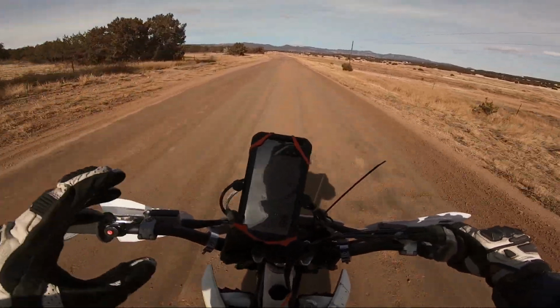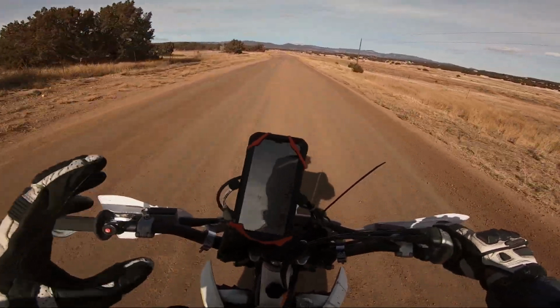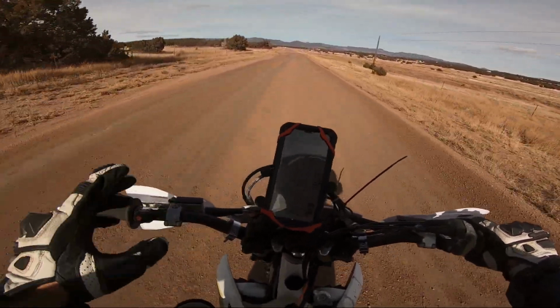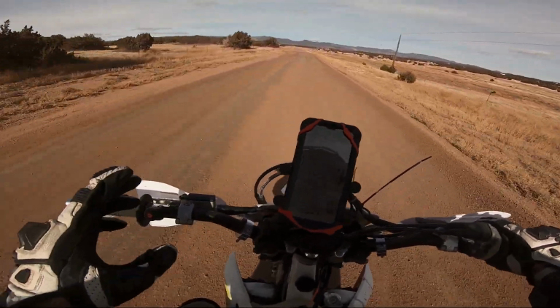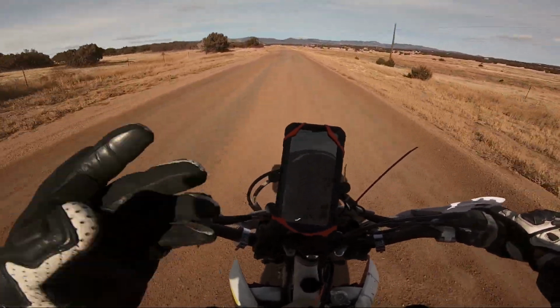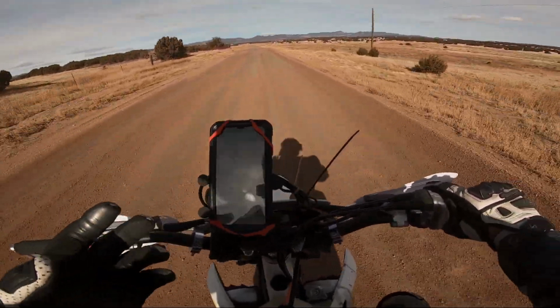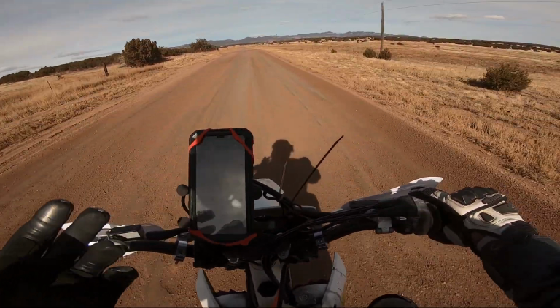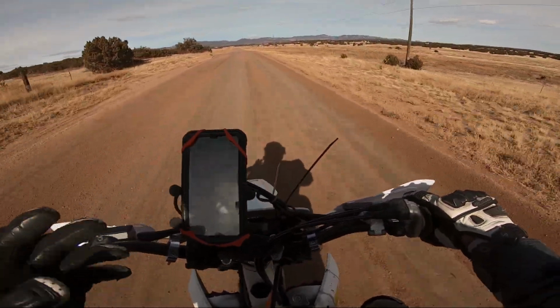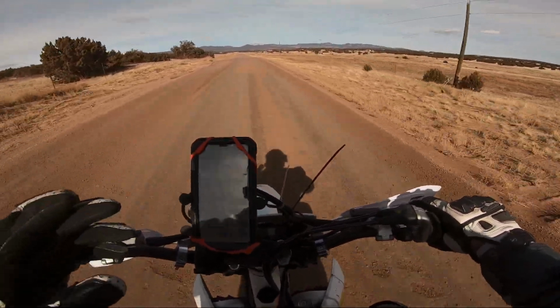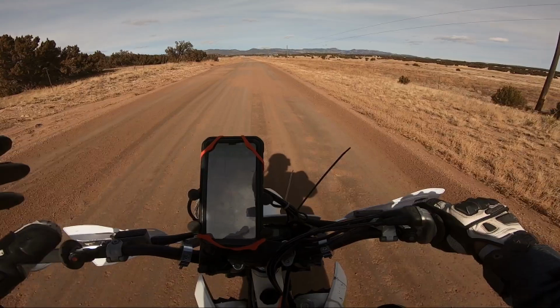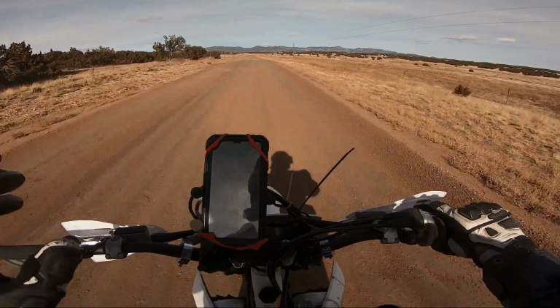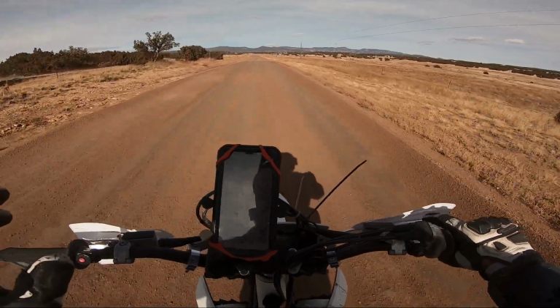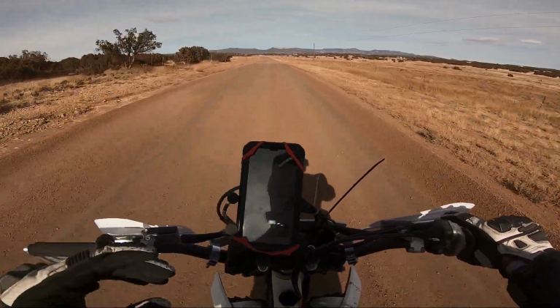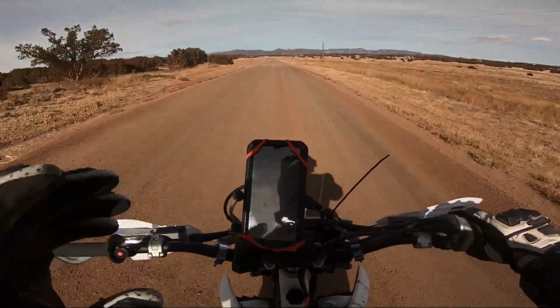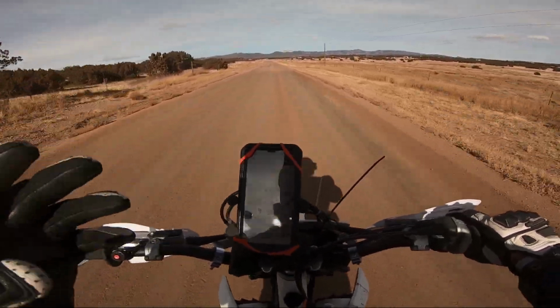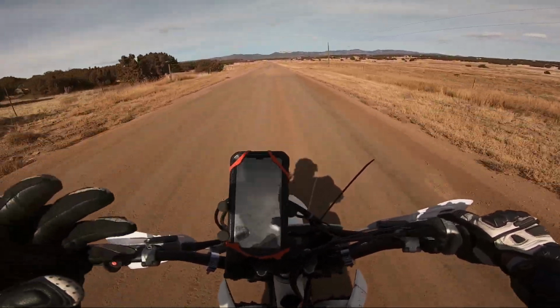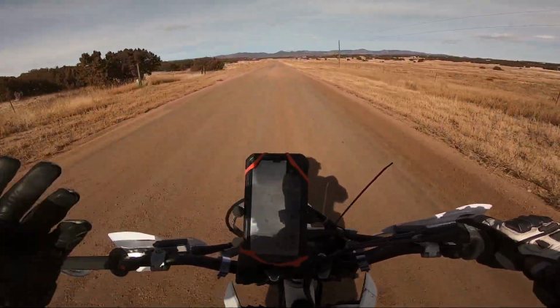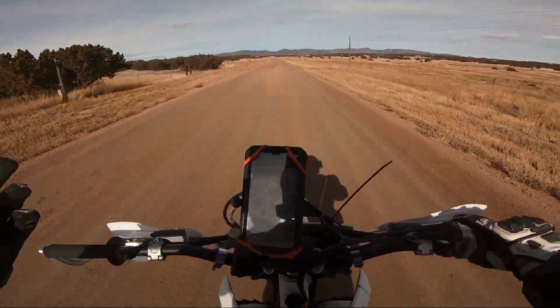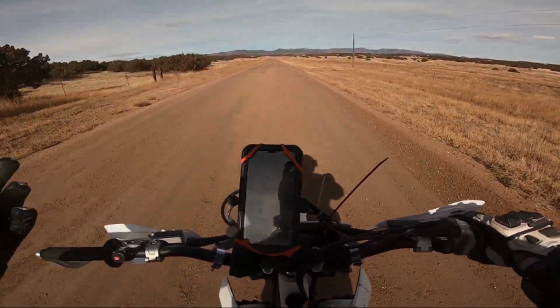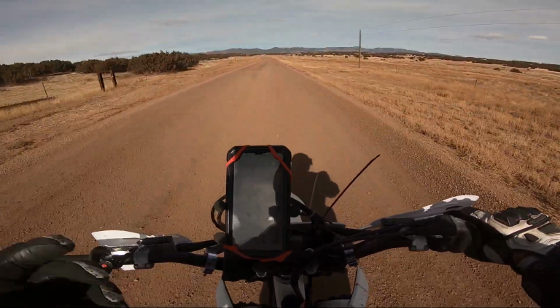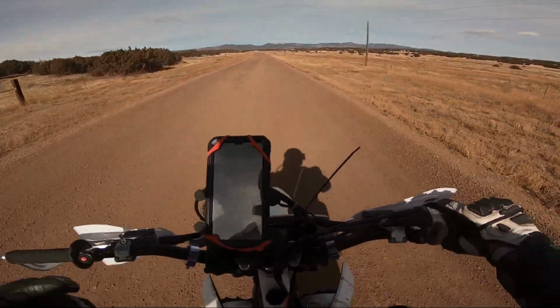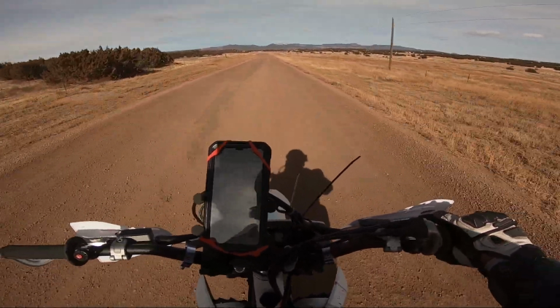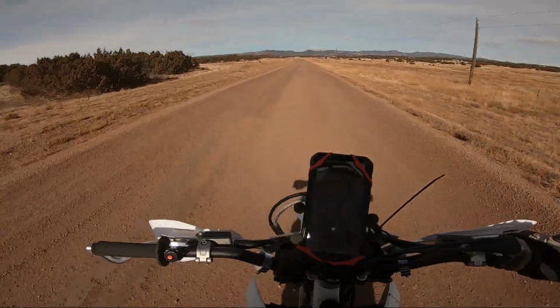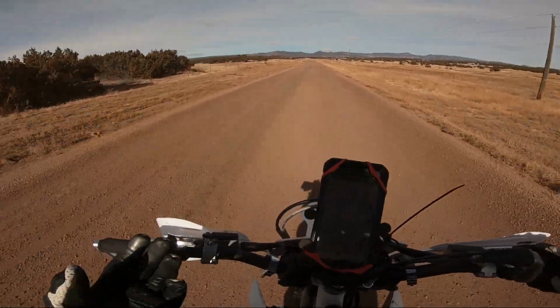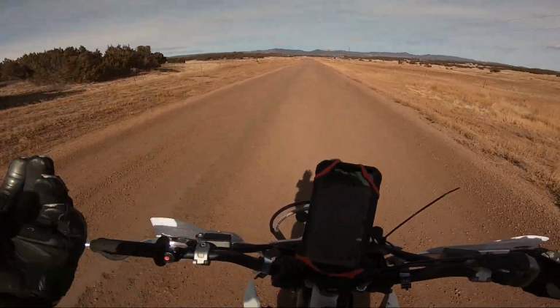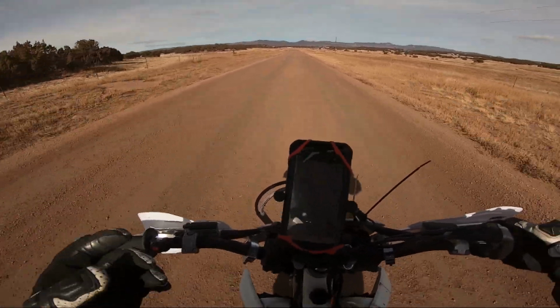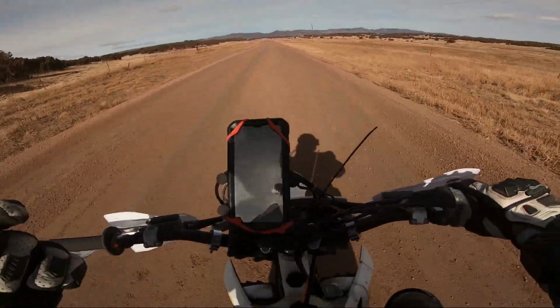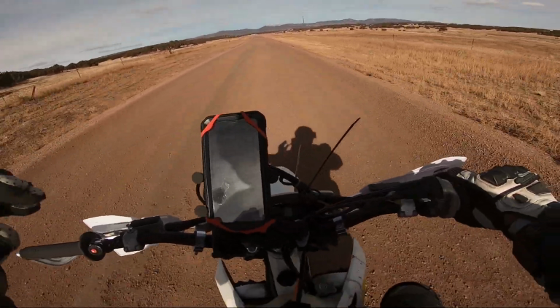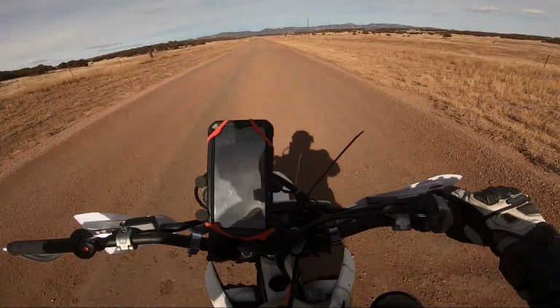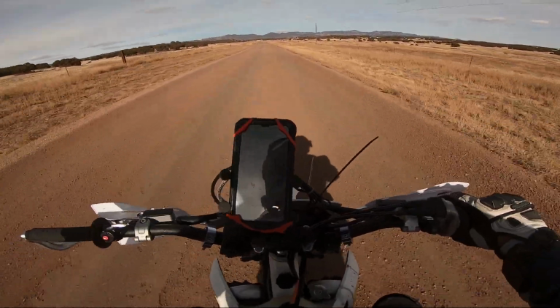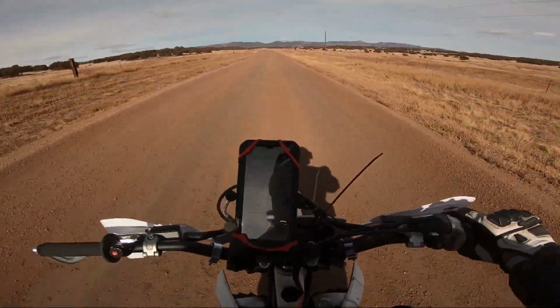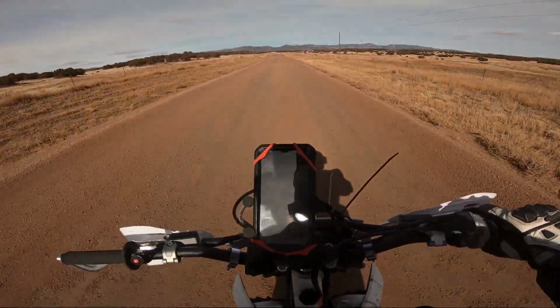The DRZ400E has pretty snappy power — kind of like the Beta 350s and the 390s. Of course, the 390 and the 350 produce a little bit more power, and they're lighter bikes.